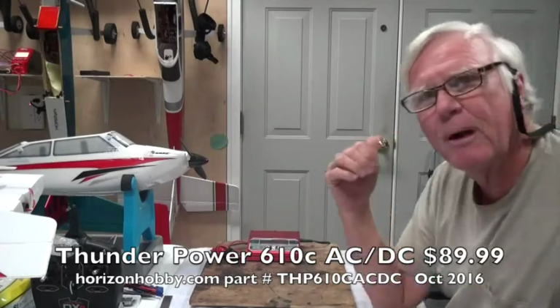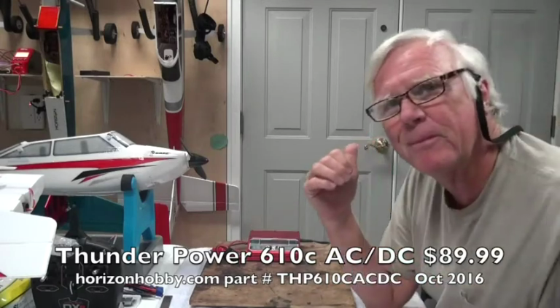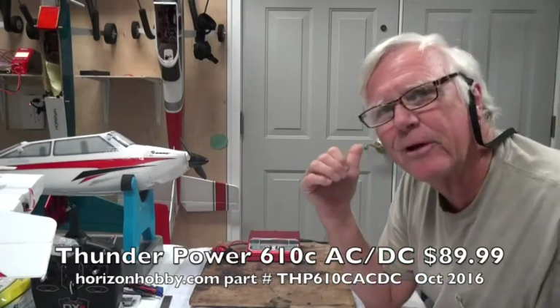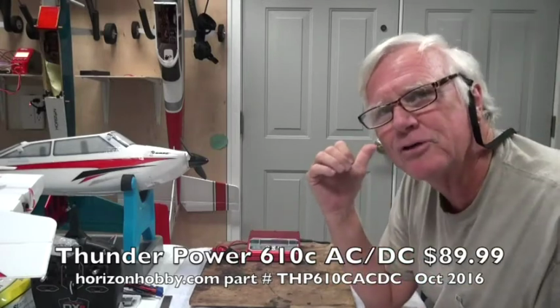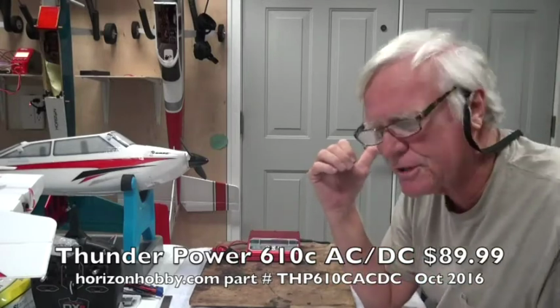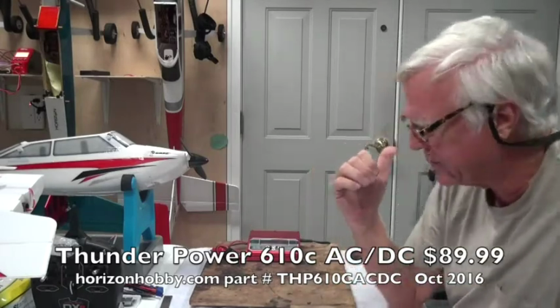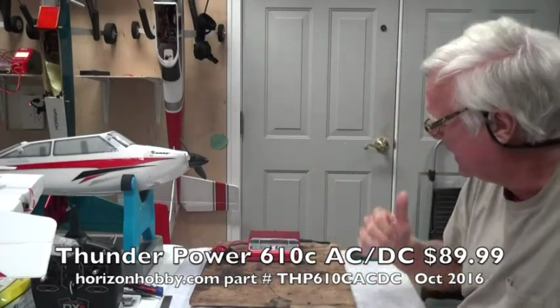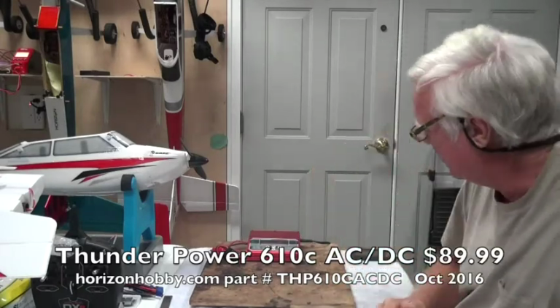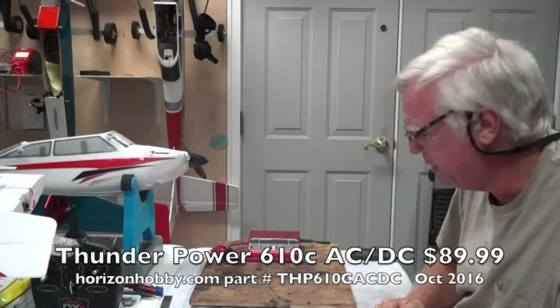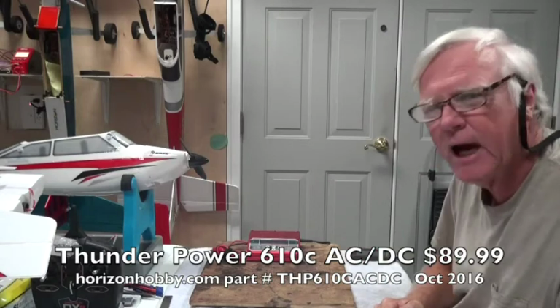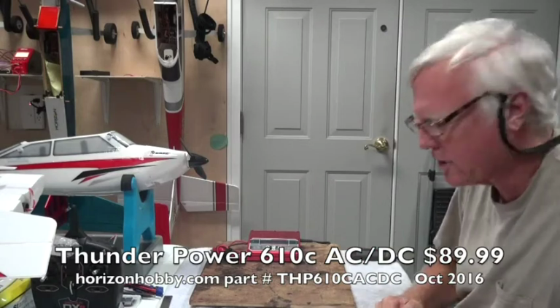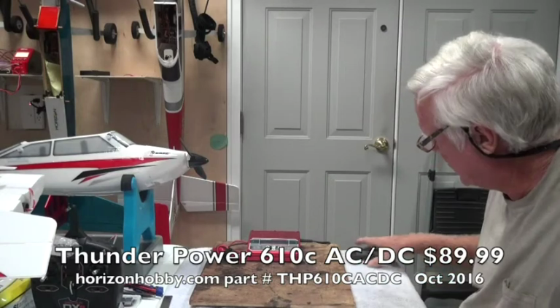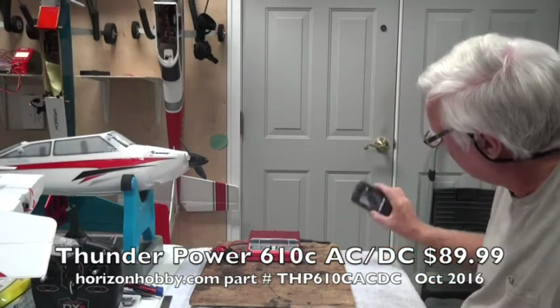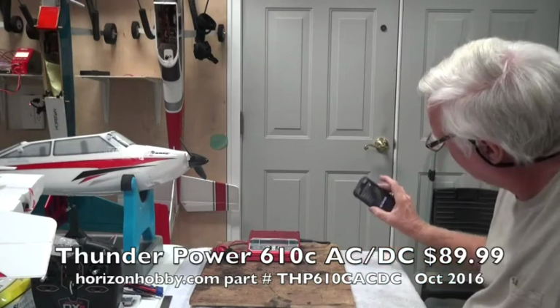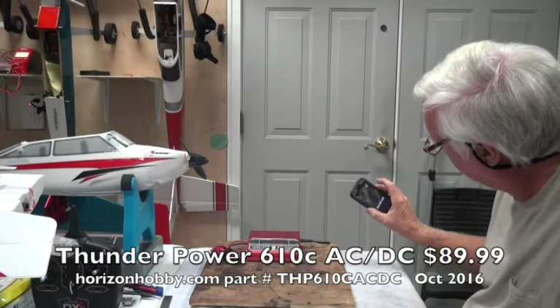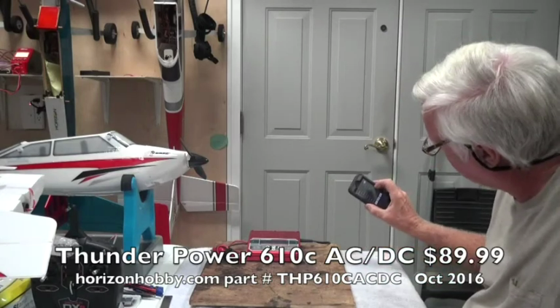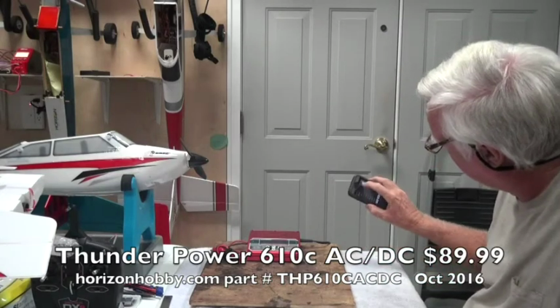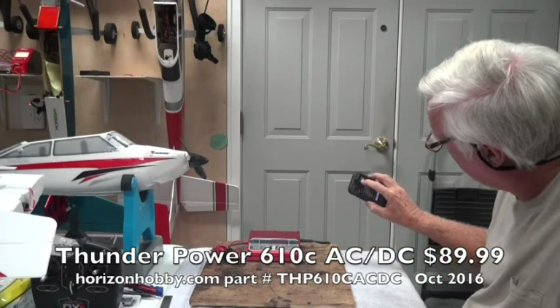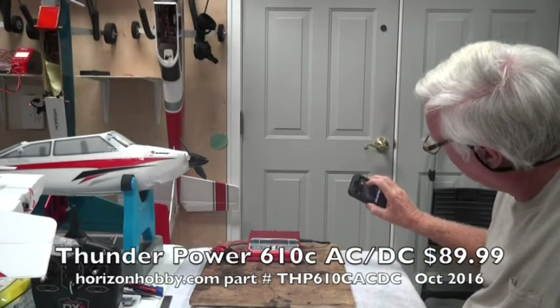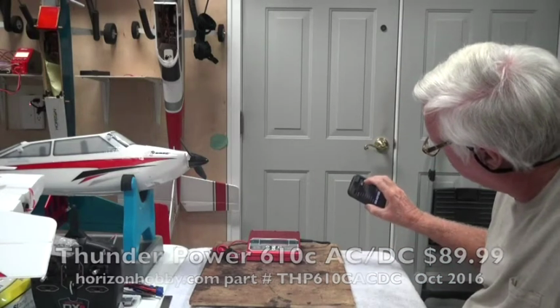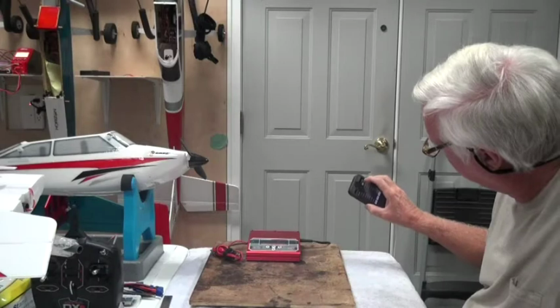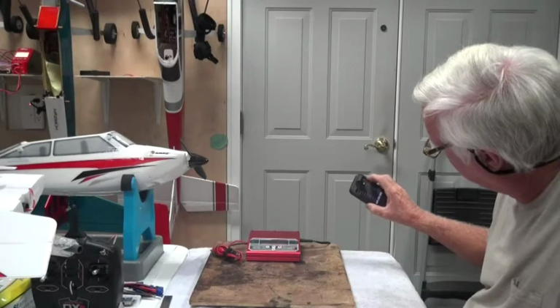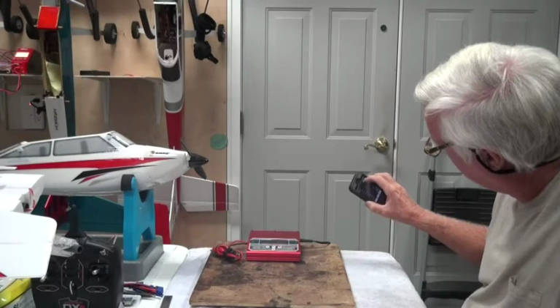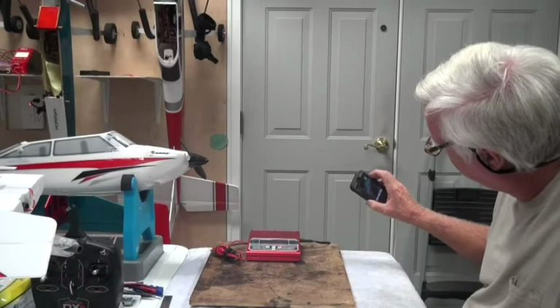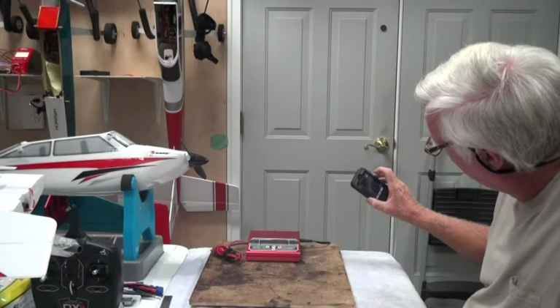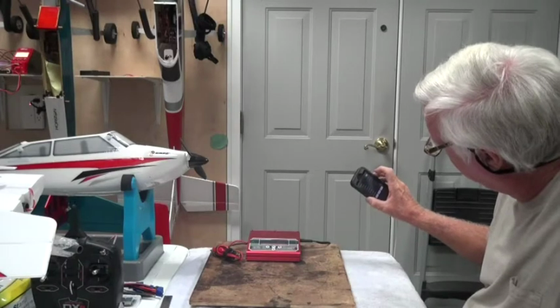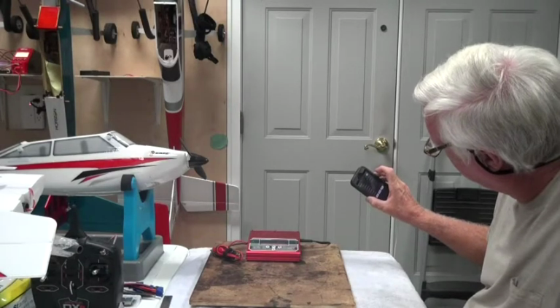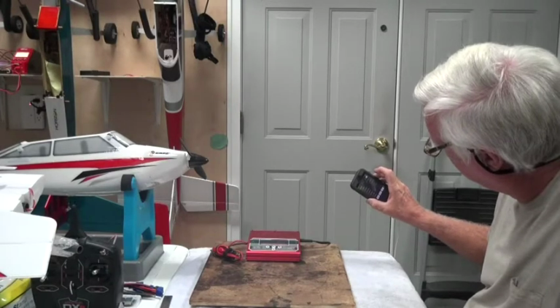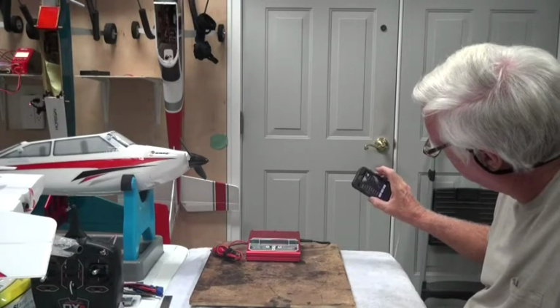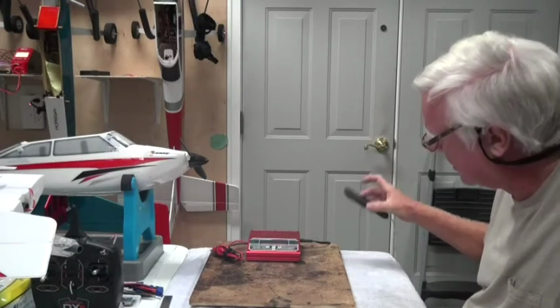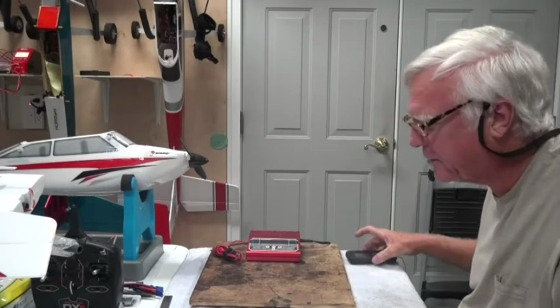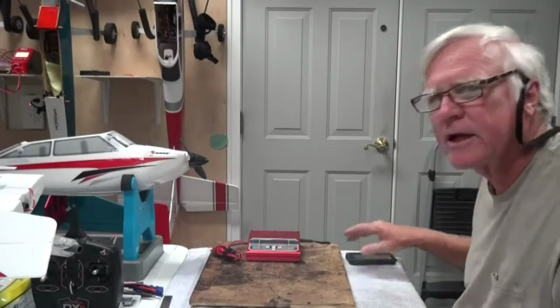I'm charging some batteries in the background with the high-tech charger. My phone is watching channel A and channel B of the two-port charger, so I can sit here and monitor it as I go.